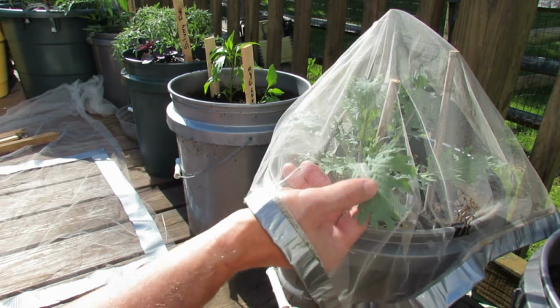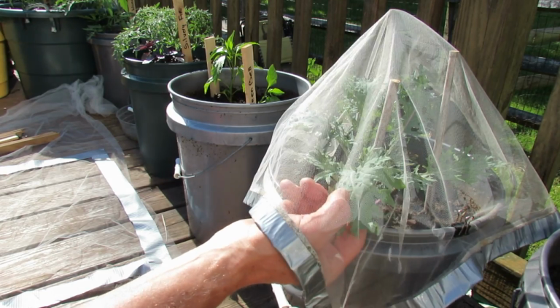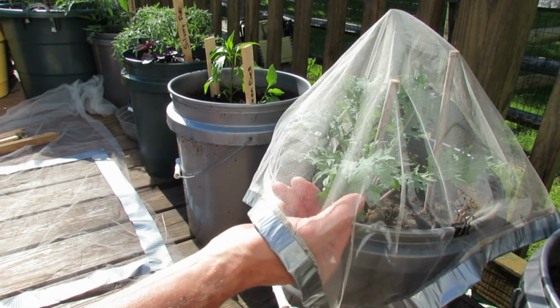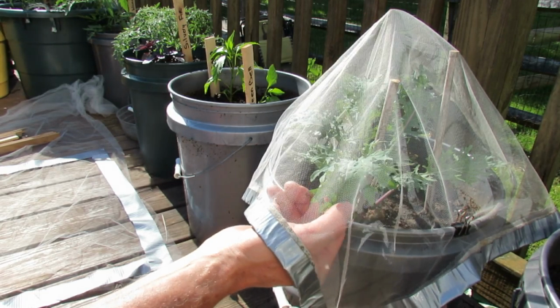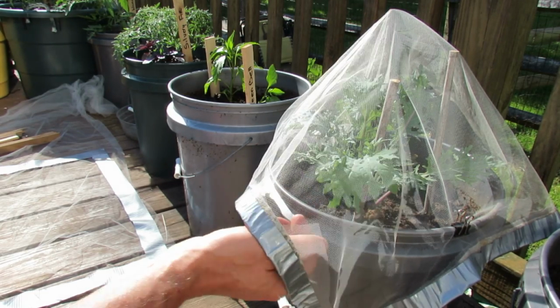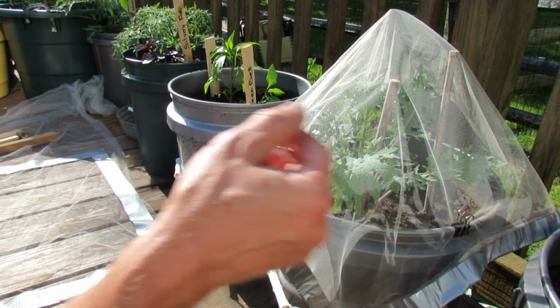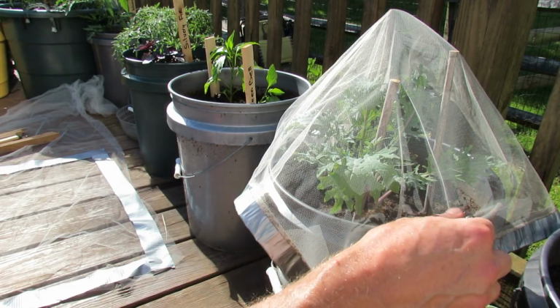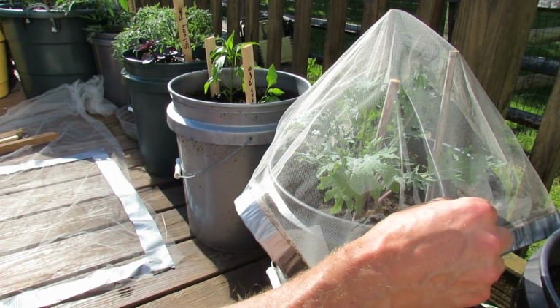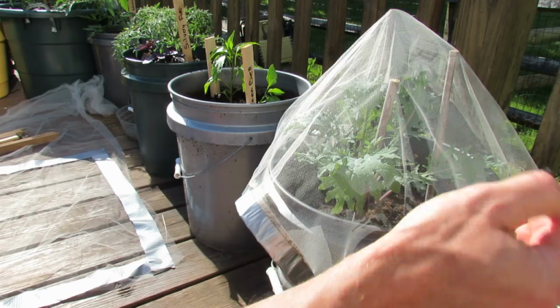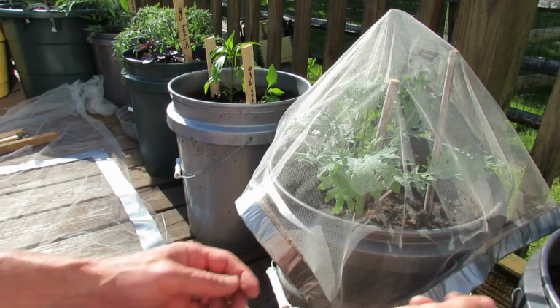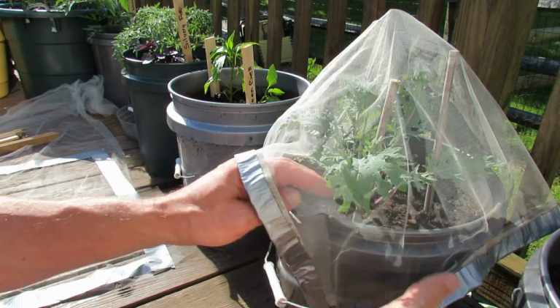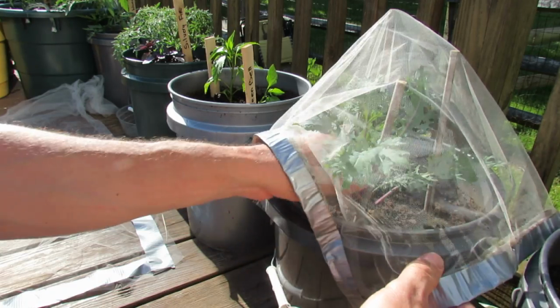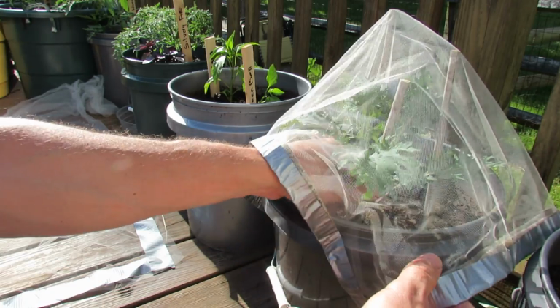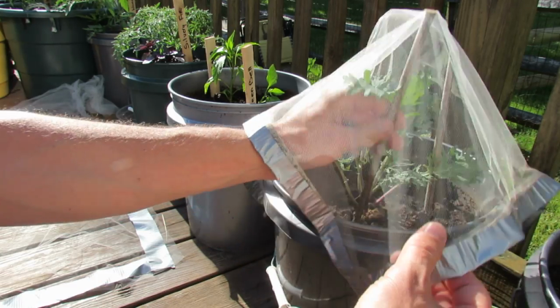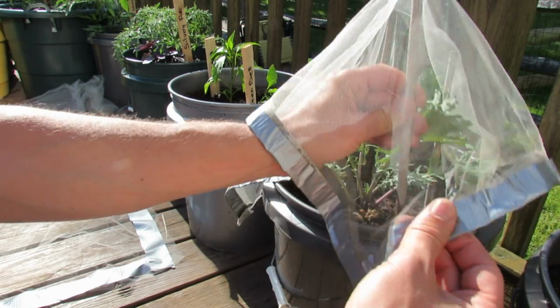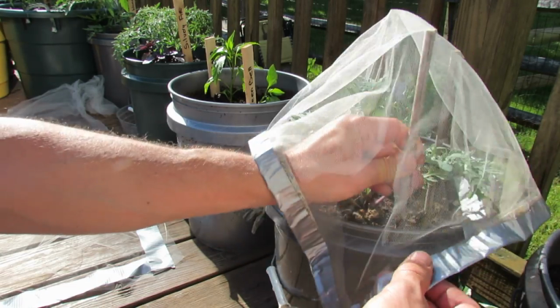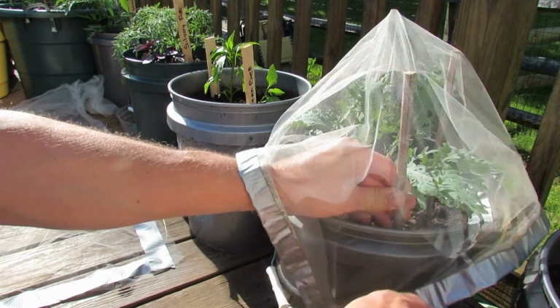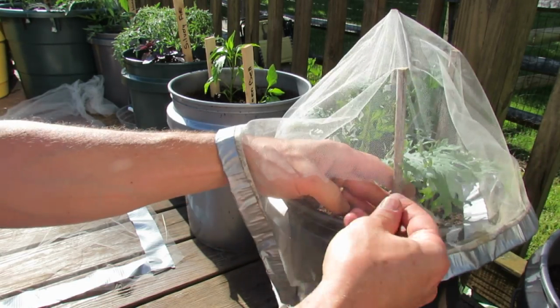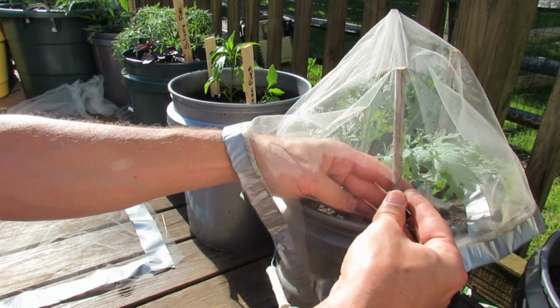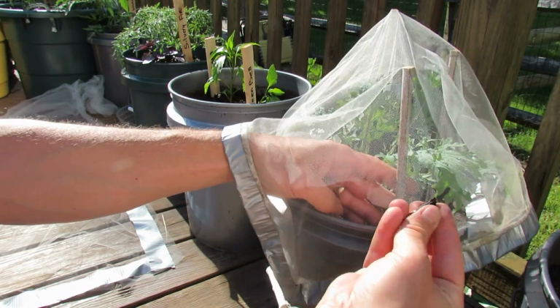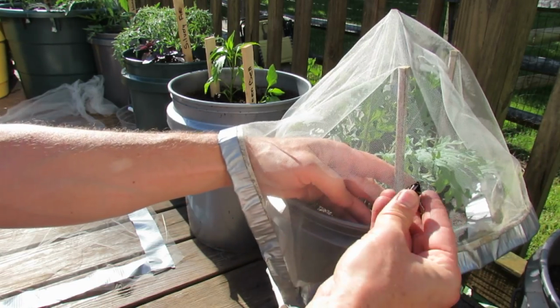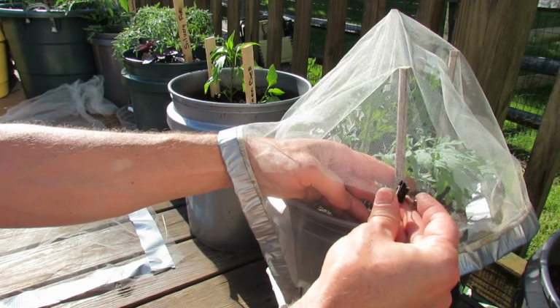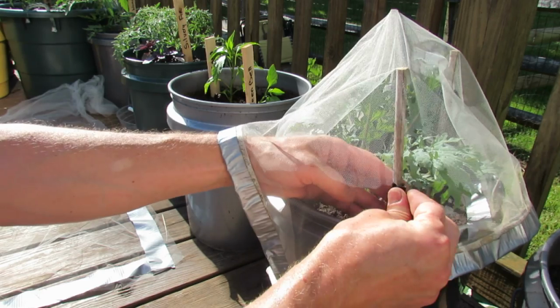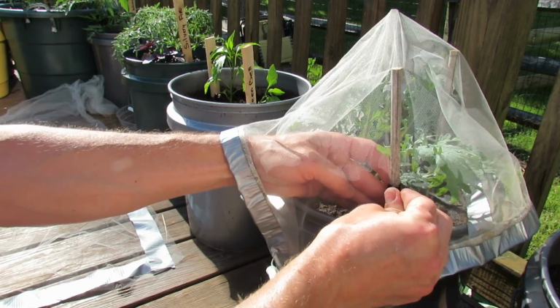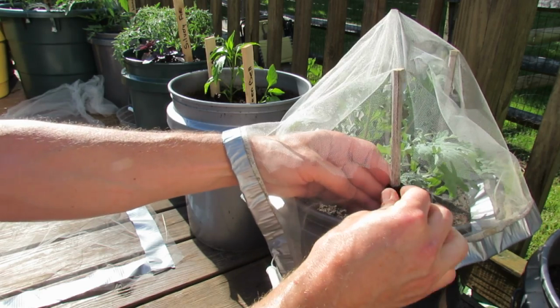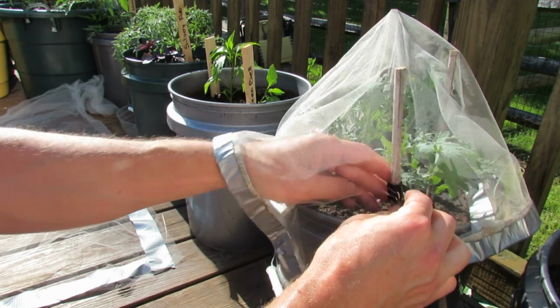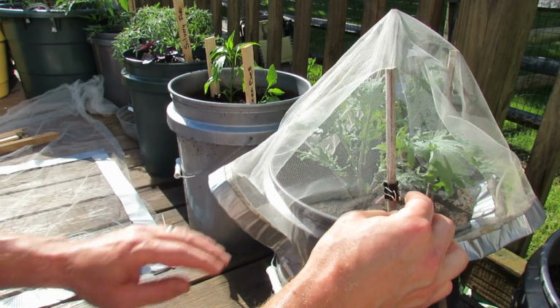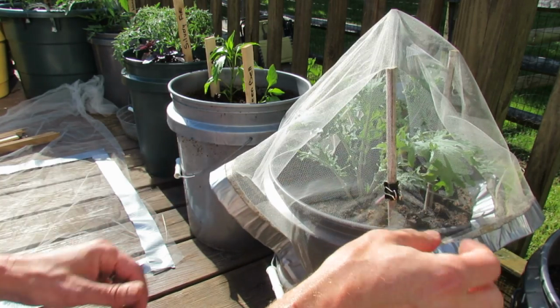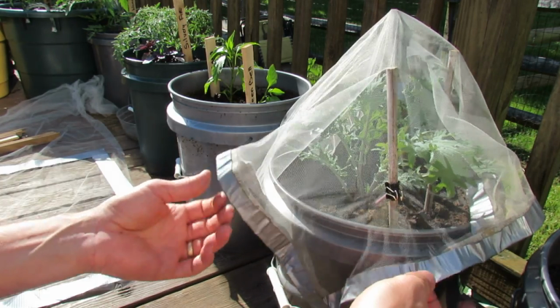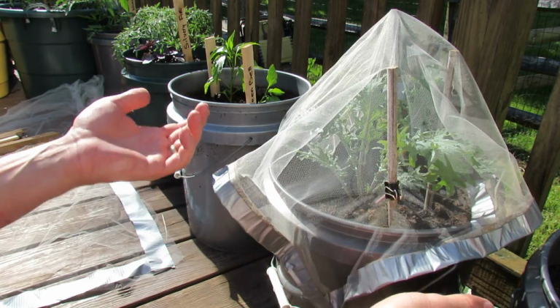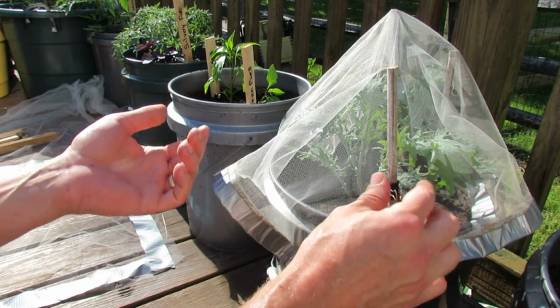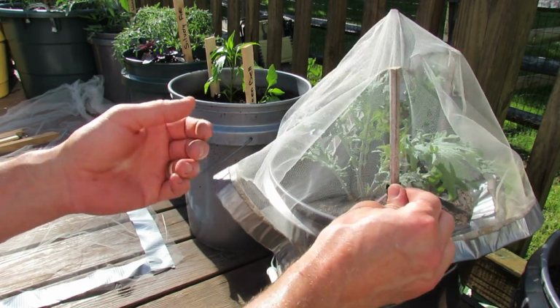This way you don't get the green cabbage looper. However, if you were going to do this in the ground, you could just move your post over and clip right to that, and this will keep the wind from blowing it off.